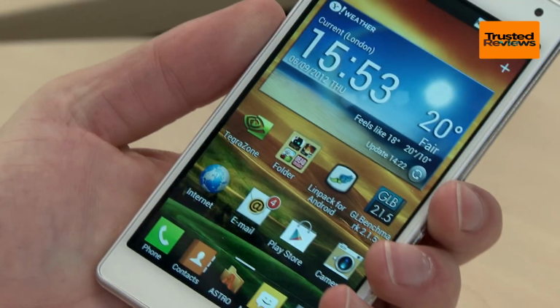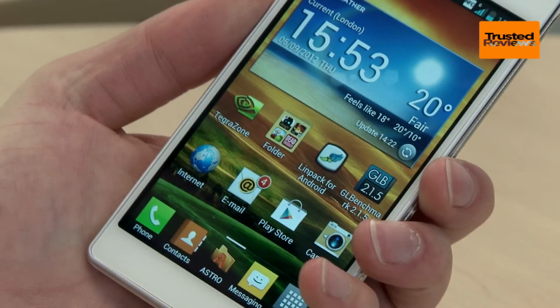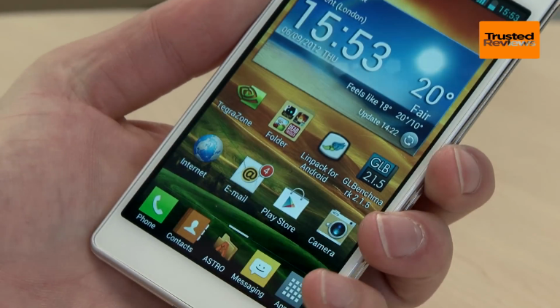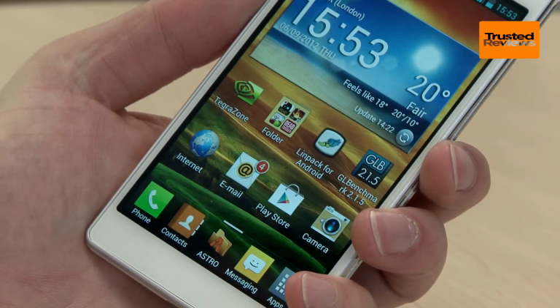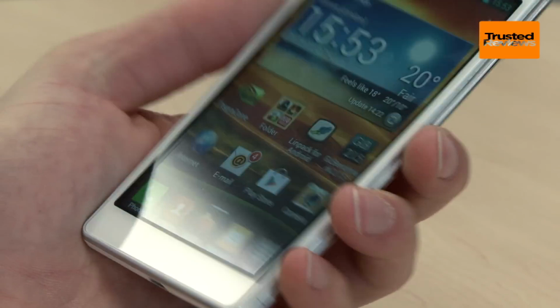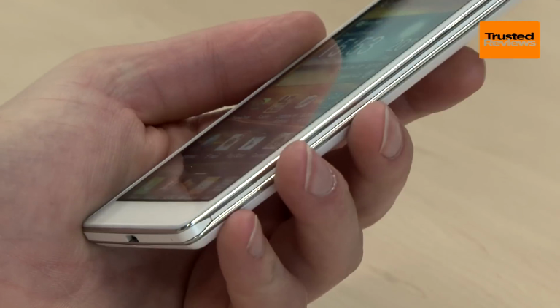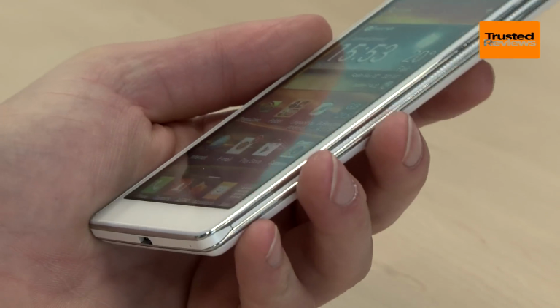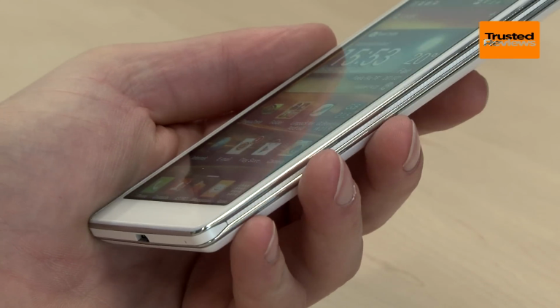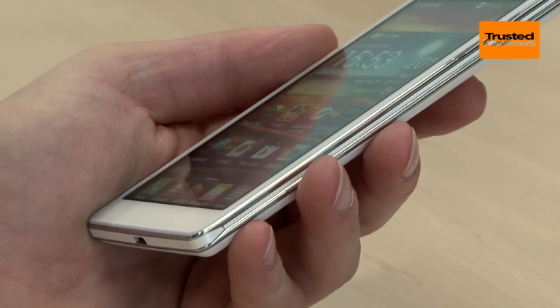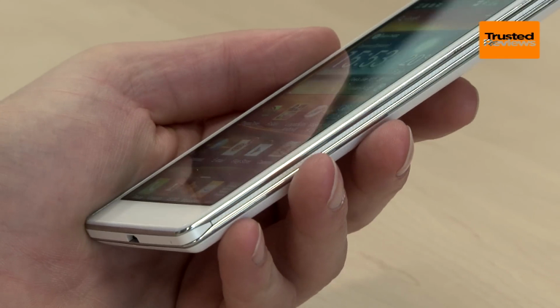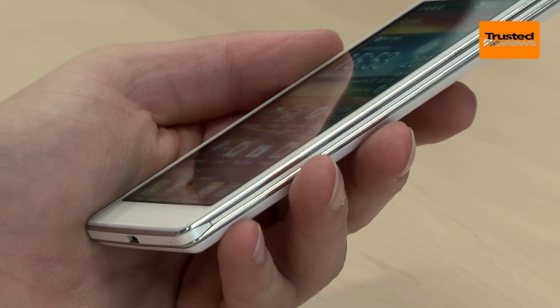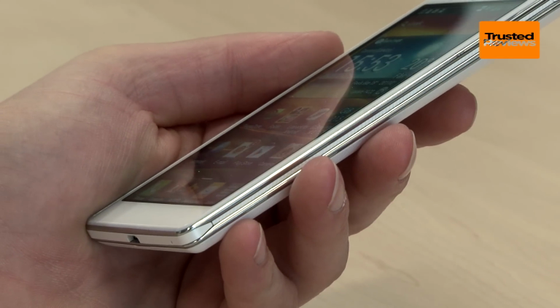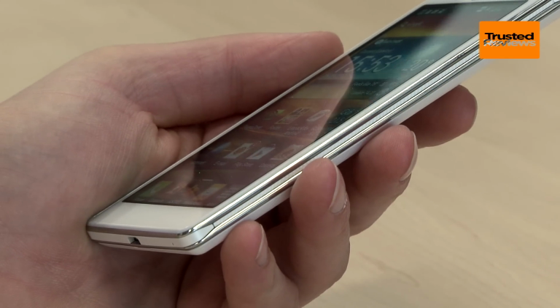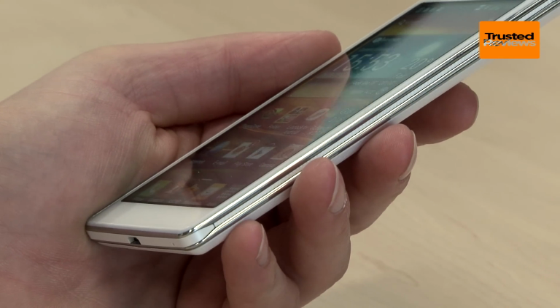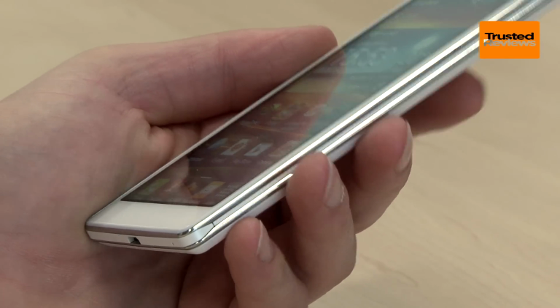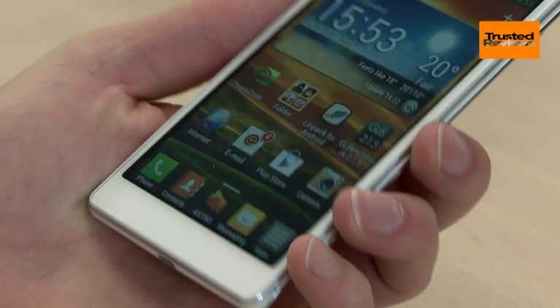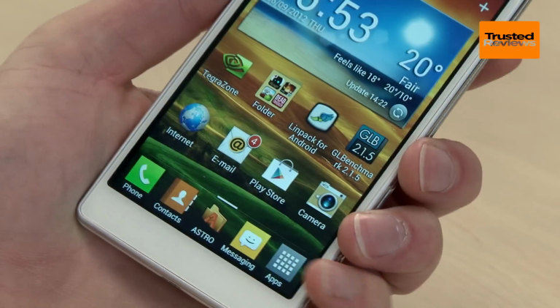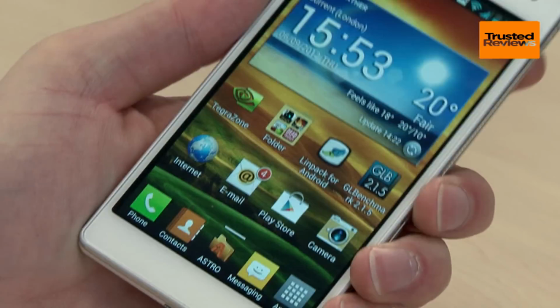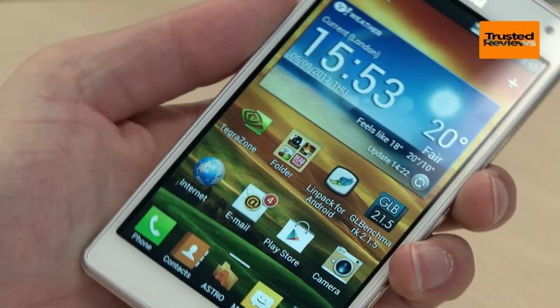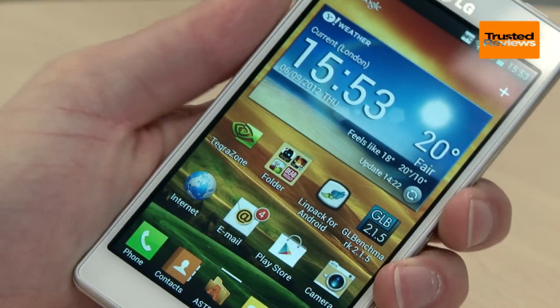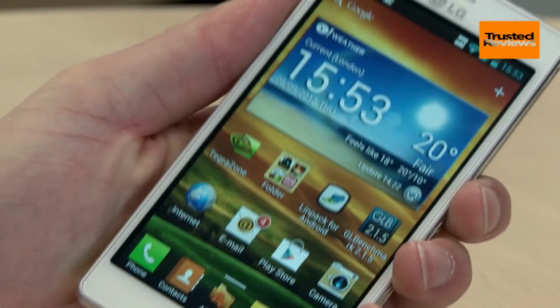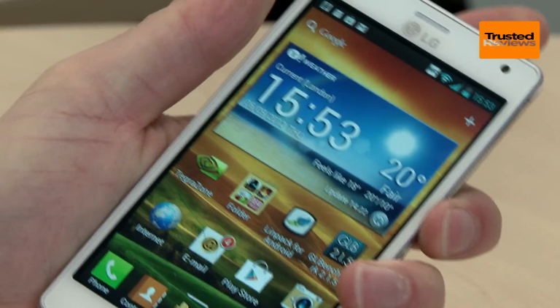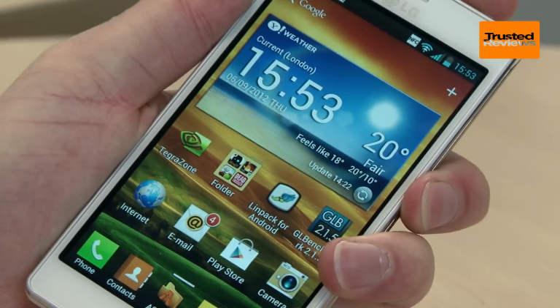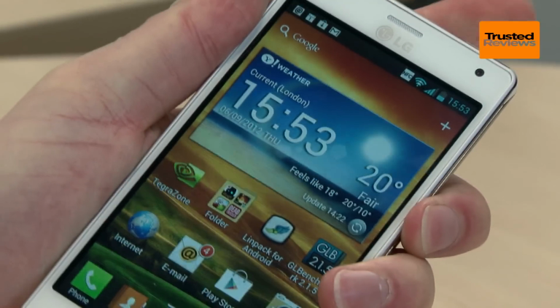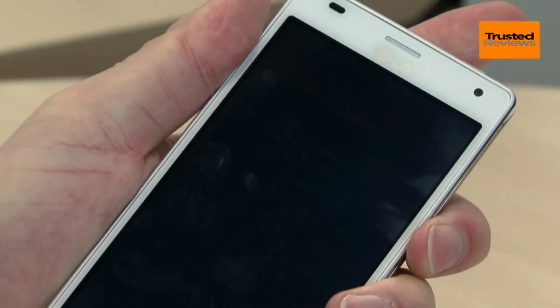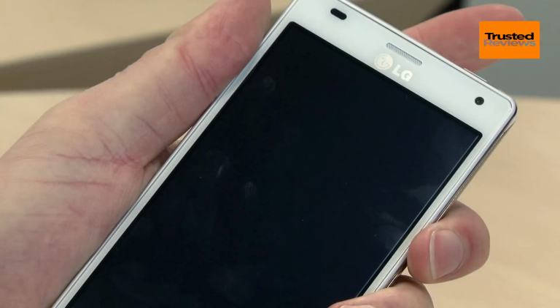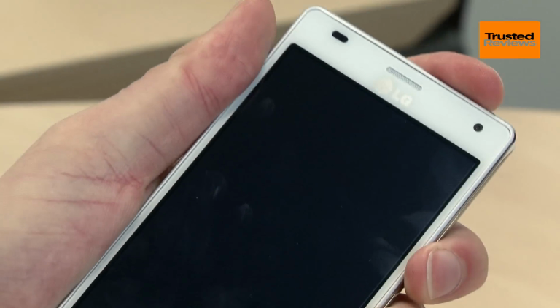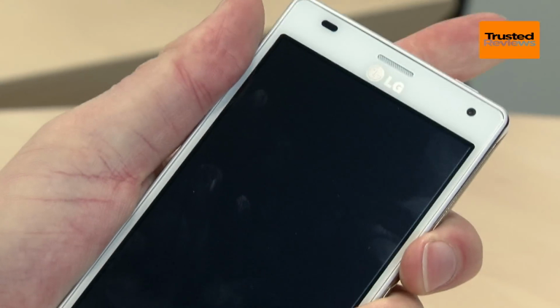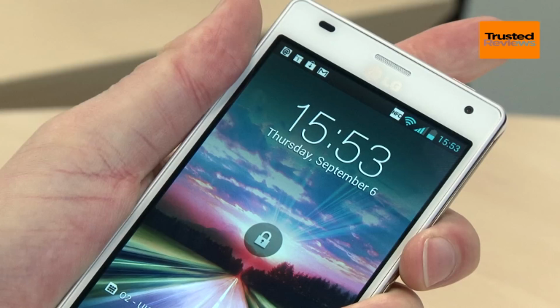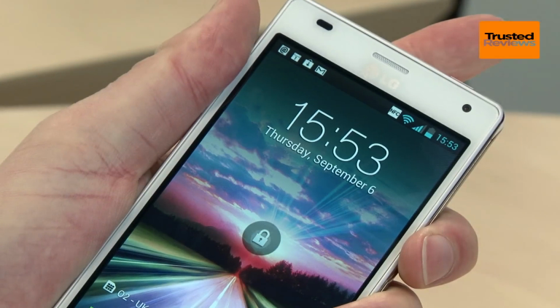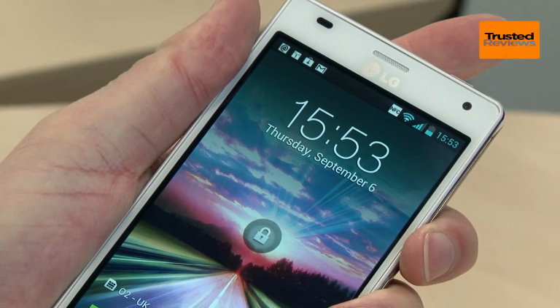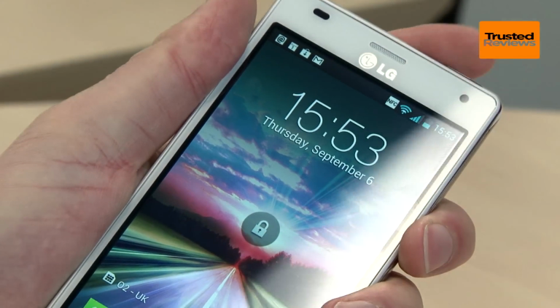We also like the handling of the device. The square sides make it easy to grip, and although the power button is way up on the top edge, we found it easy to reach without losing our grip on the phone.